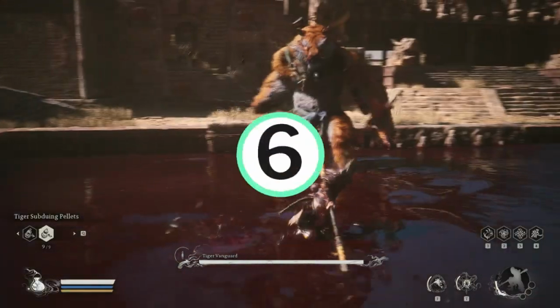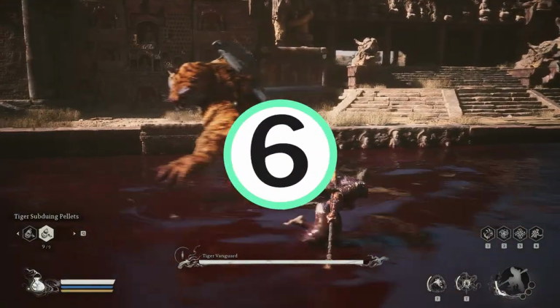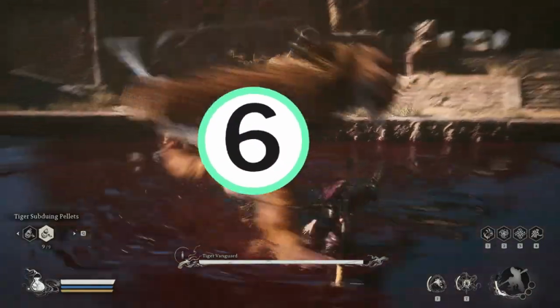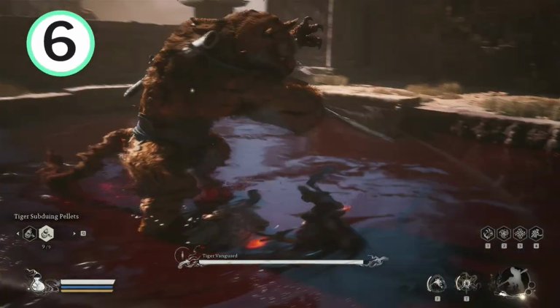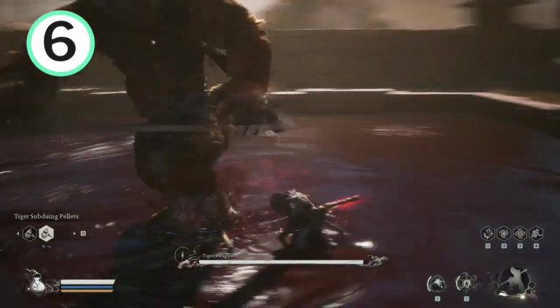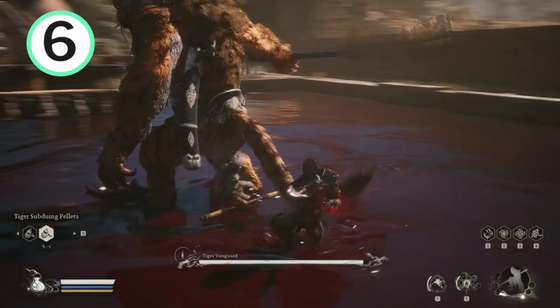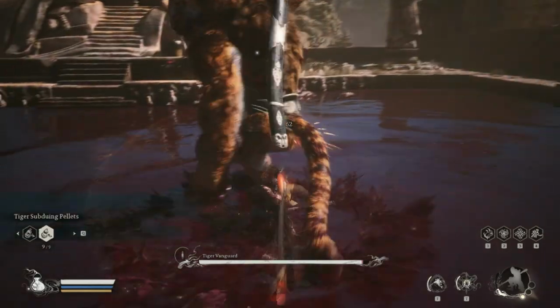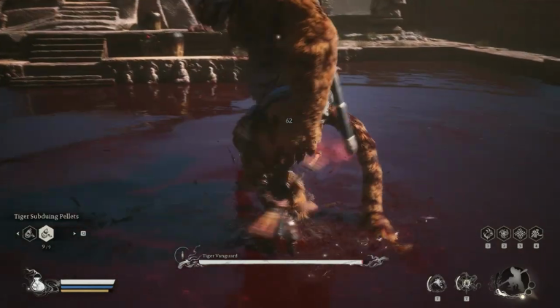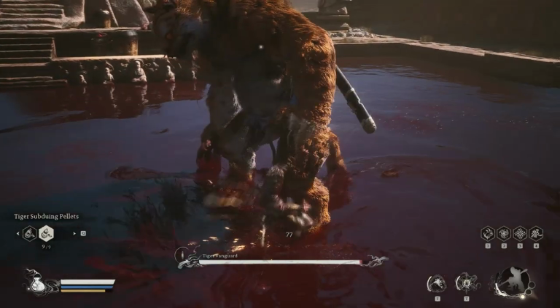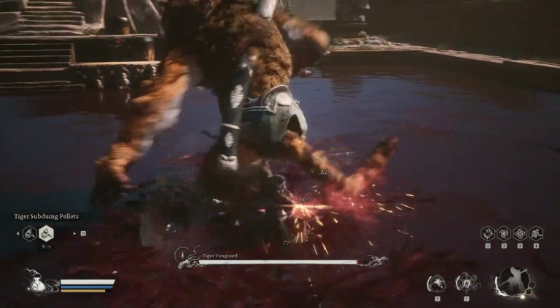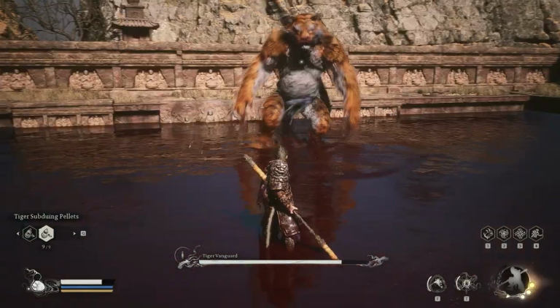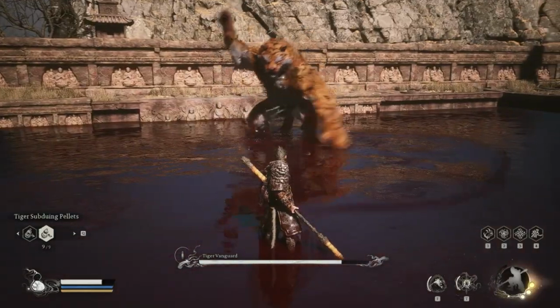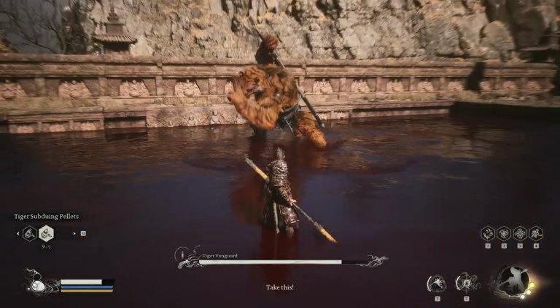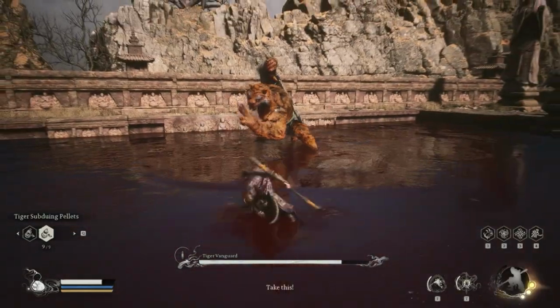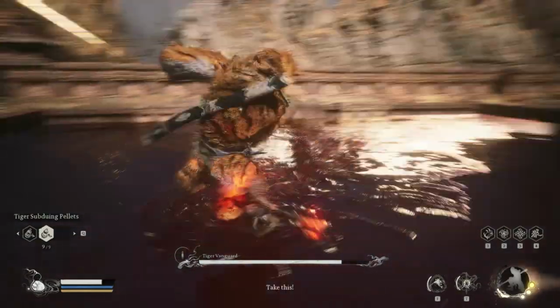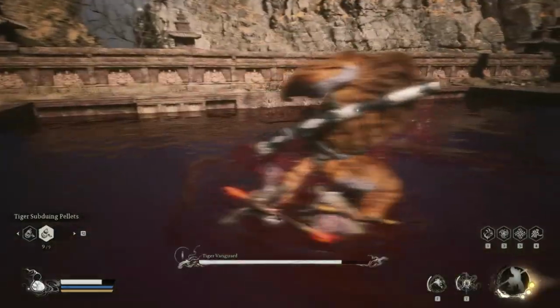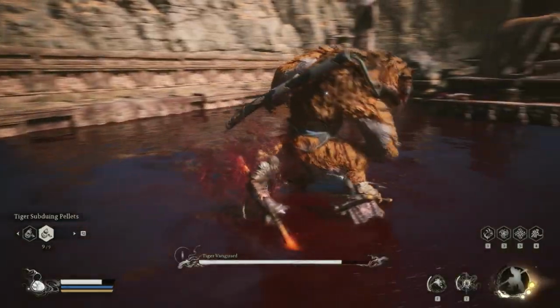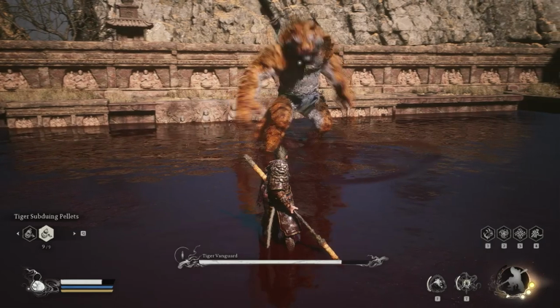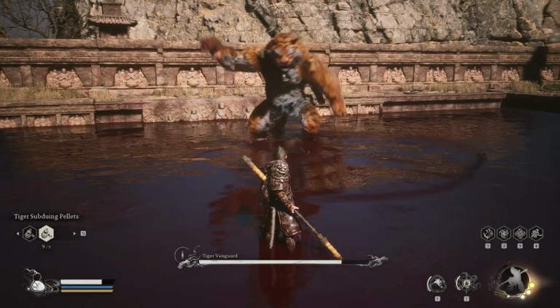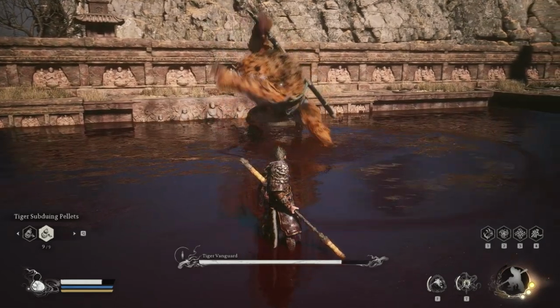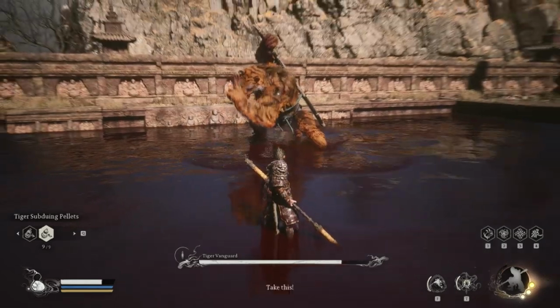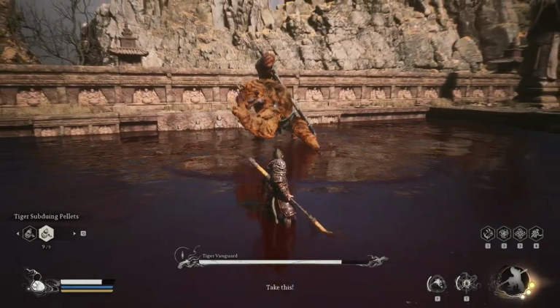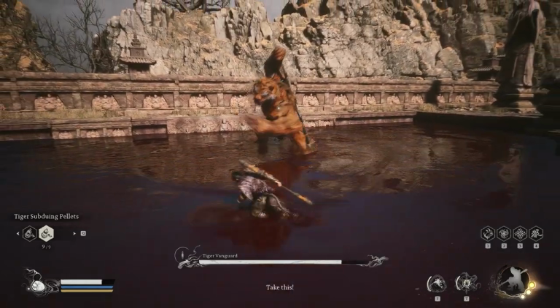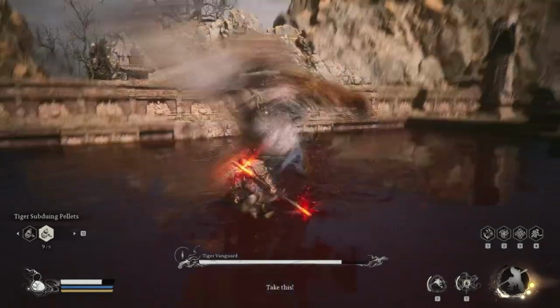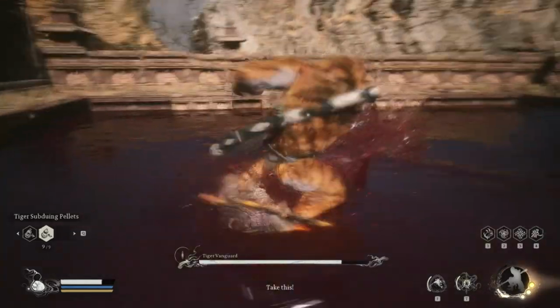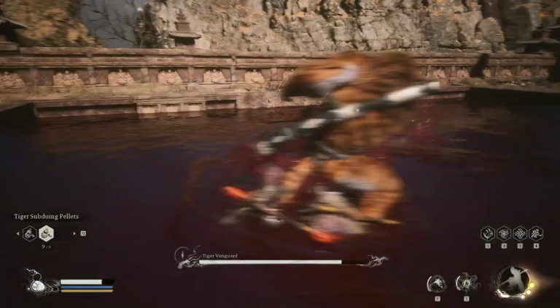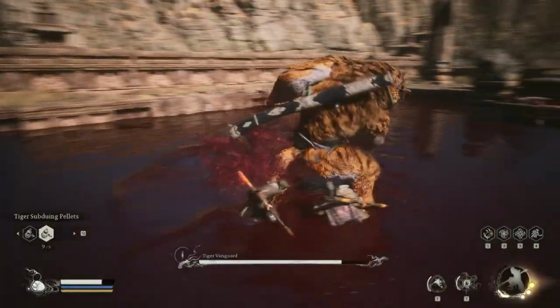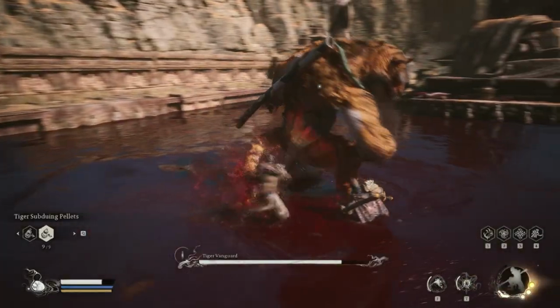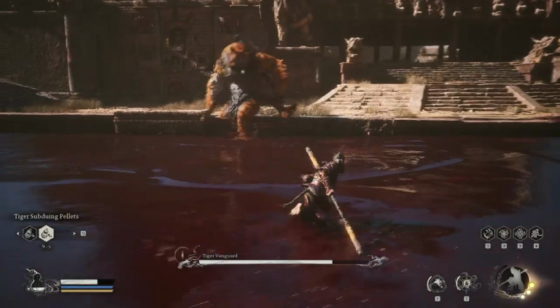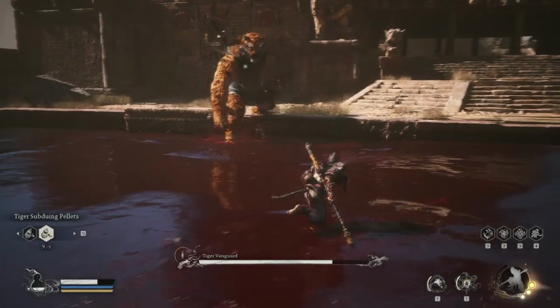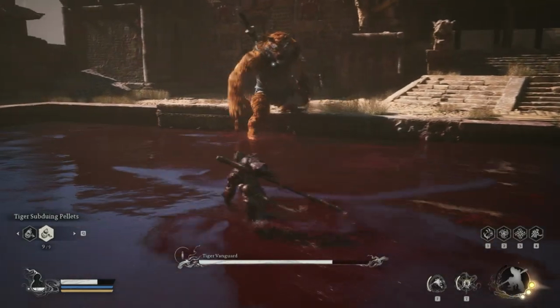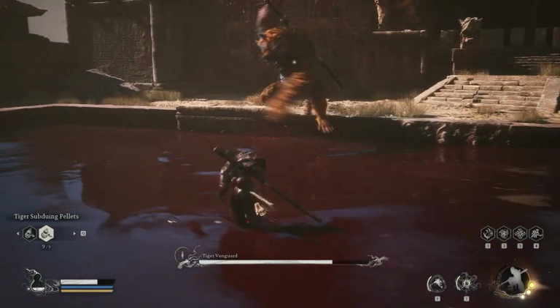Number six: forward slash. After he says "take this," you can immediately dodge. Let's watch in slow-mo. At times he will say it in other phrases, so dodge after the phrase.